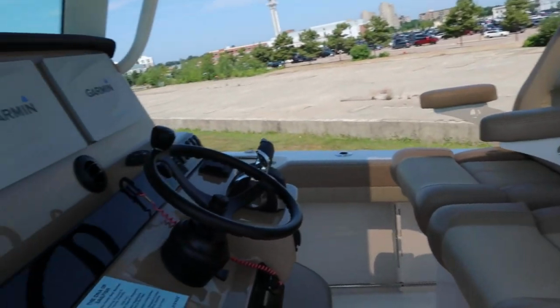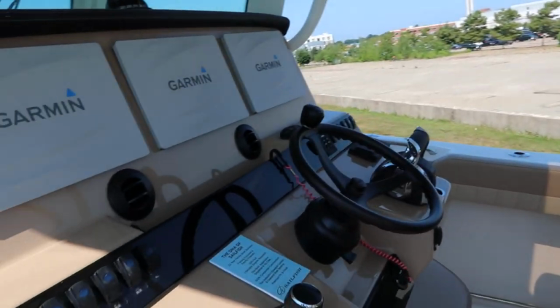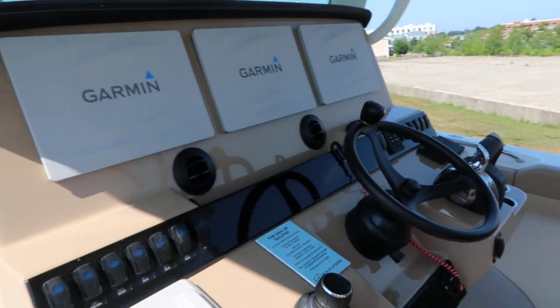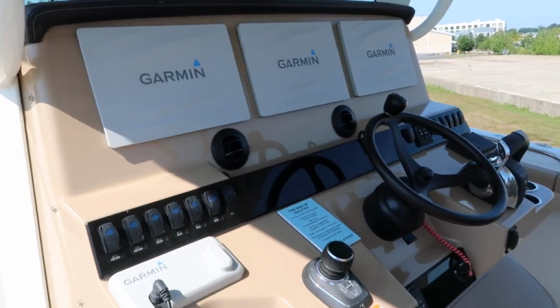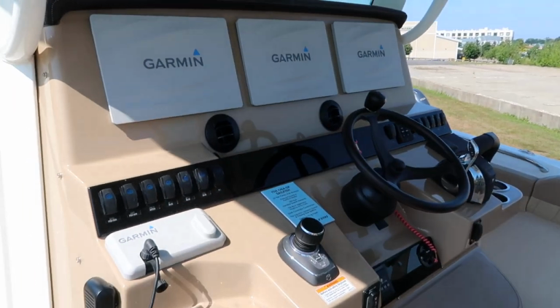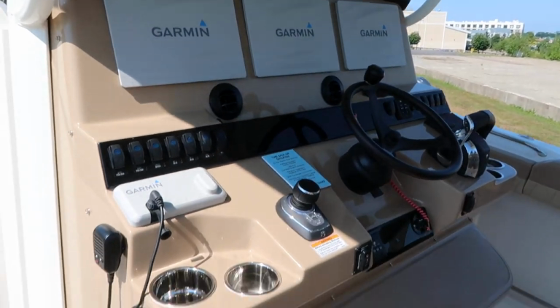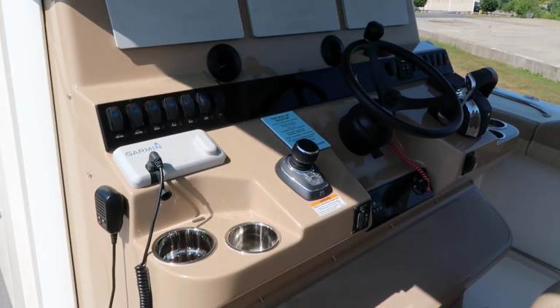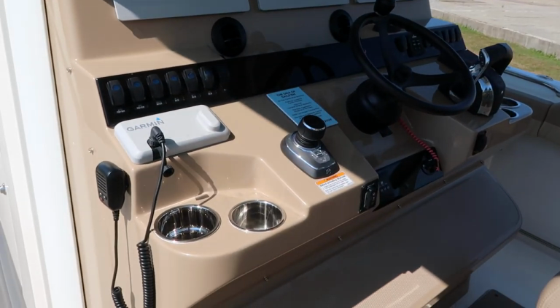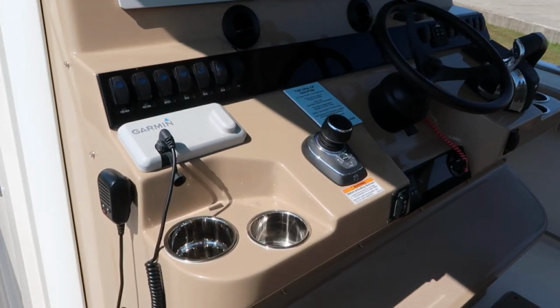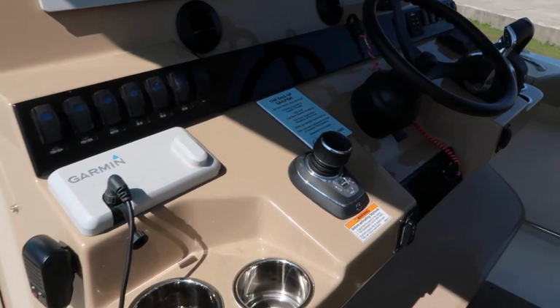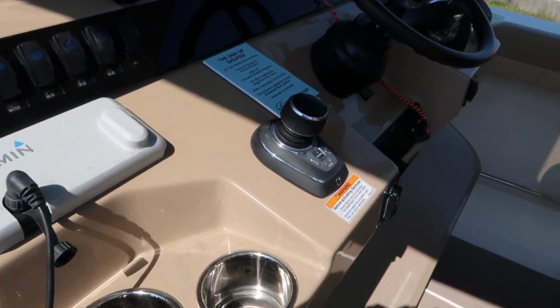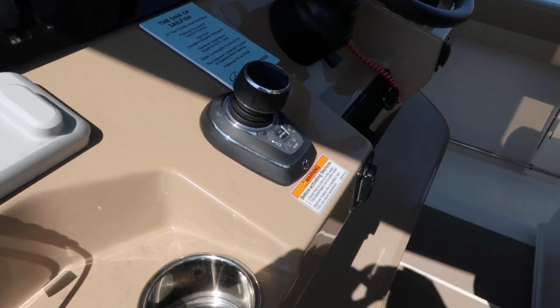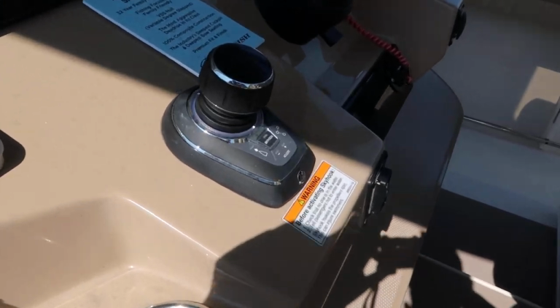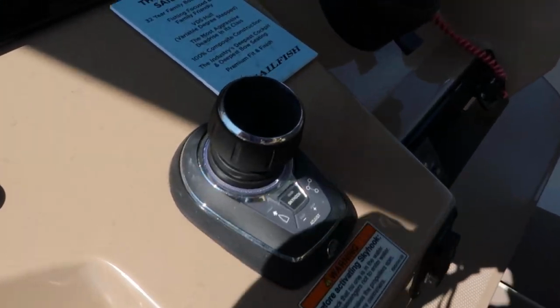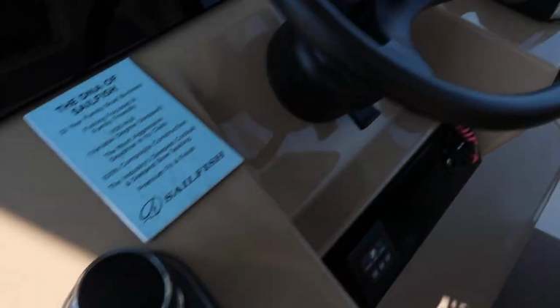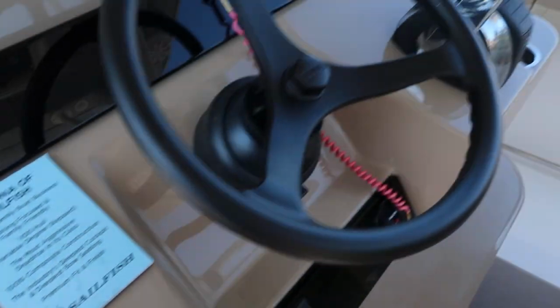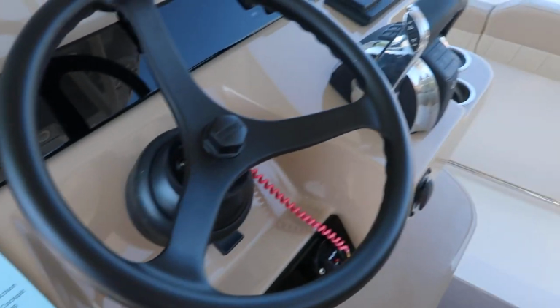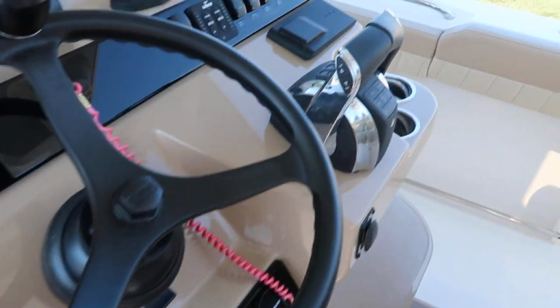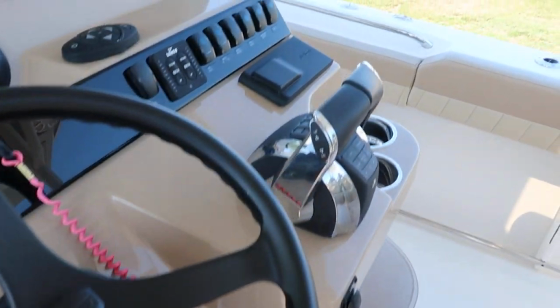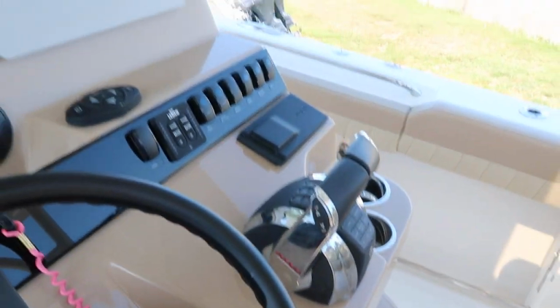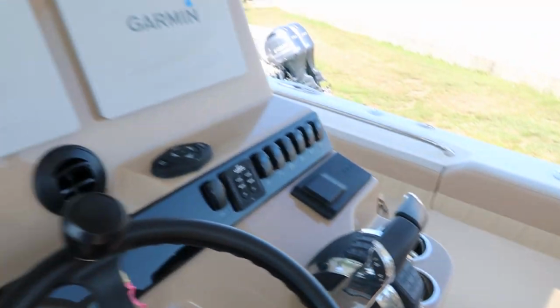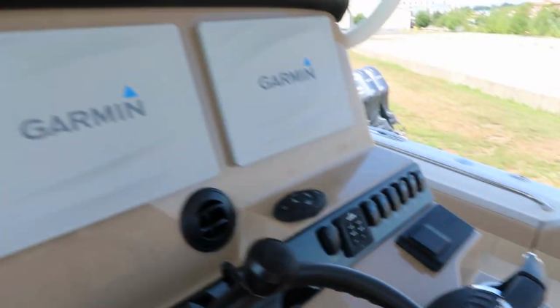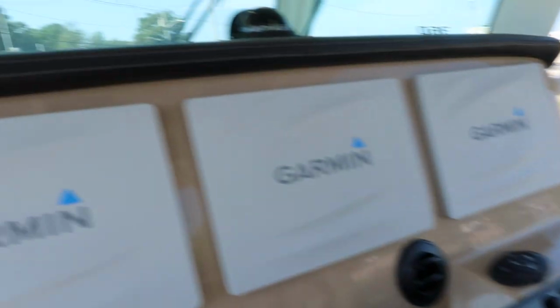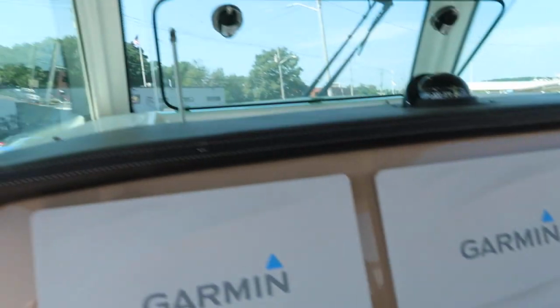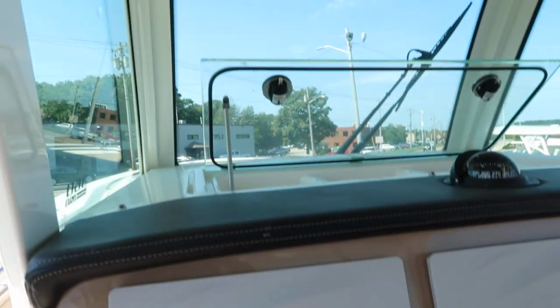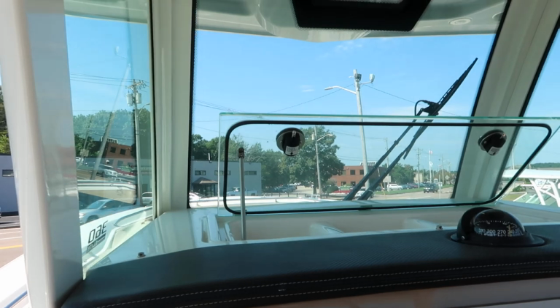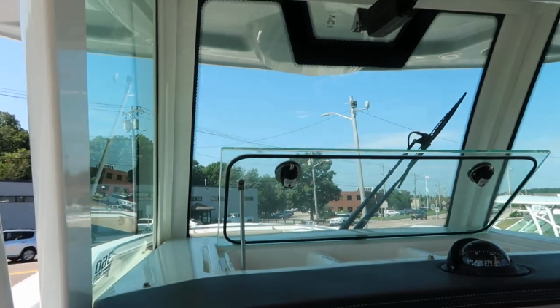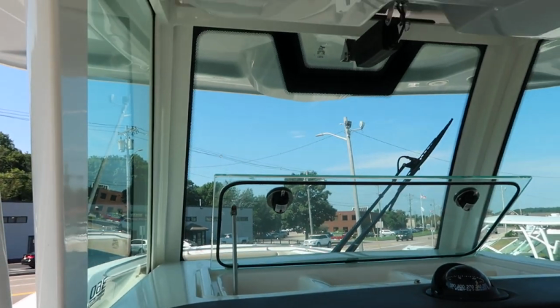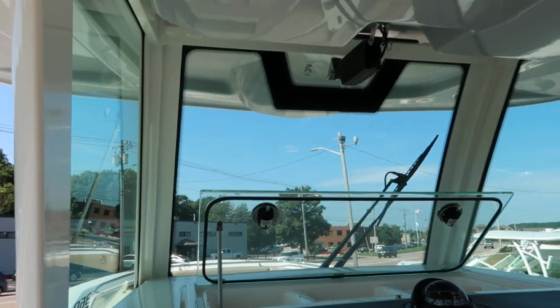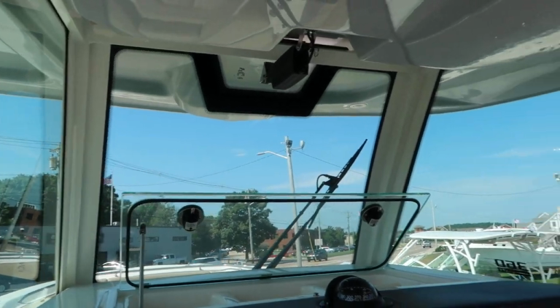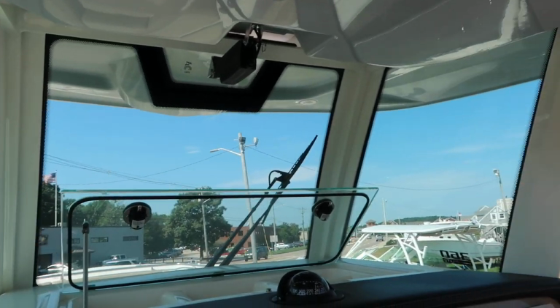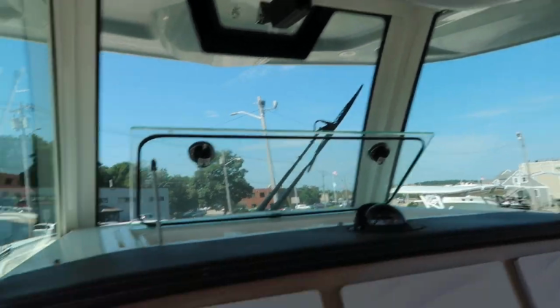This boat has three 12-inch Garmin touch screens and your joystick right here. Full glass is integrated into the hard top.